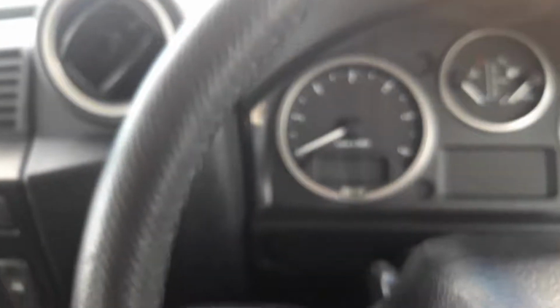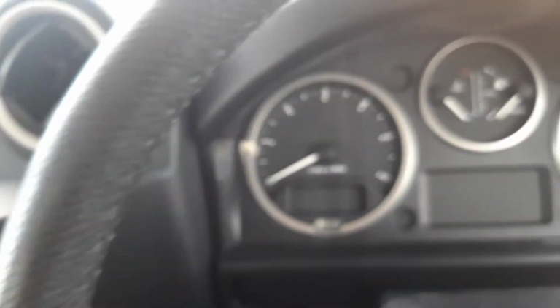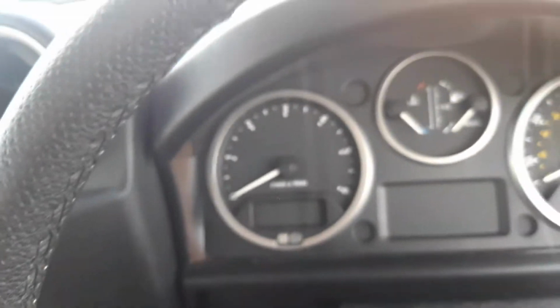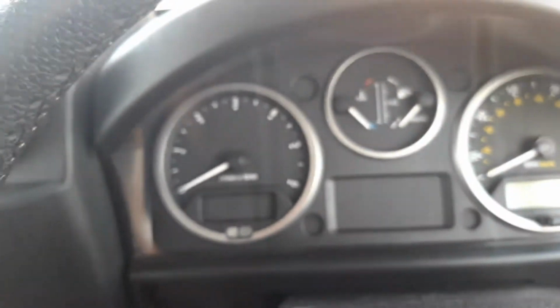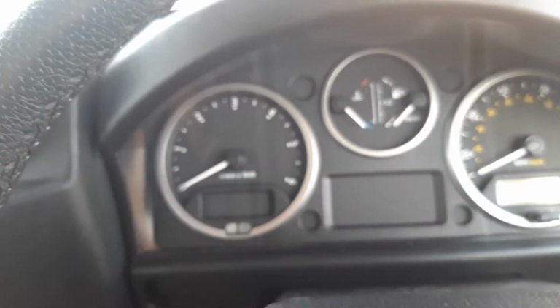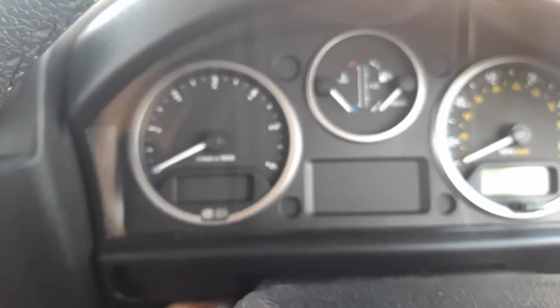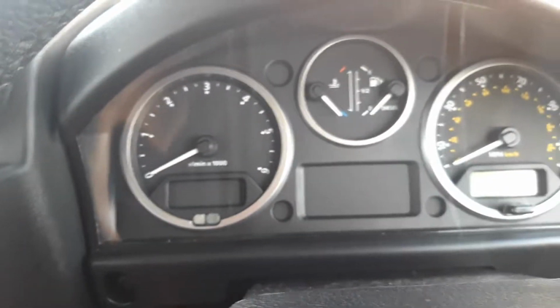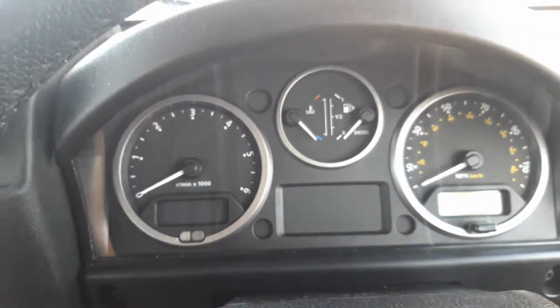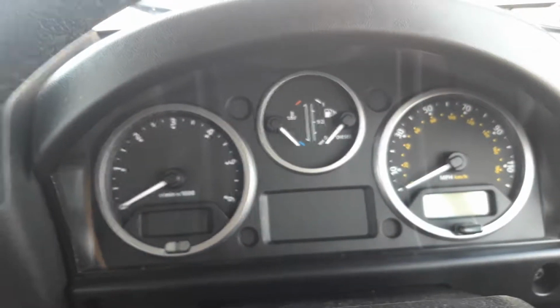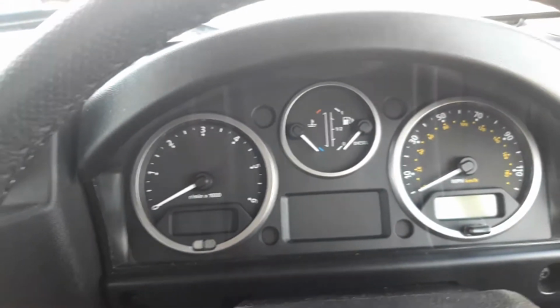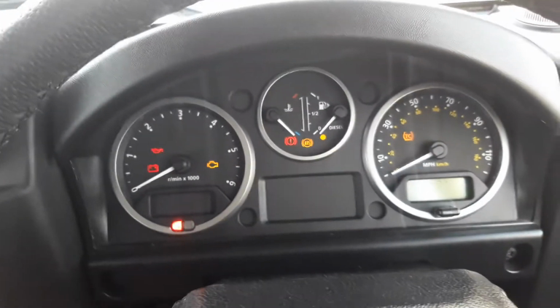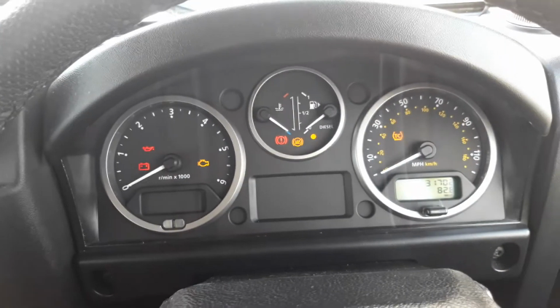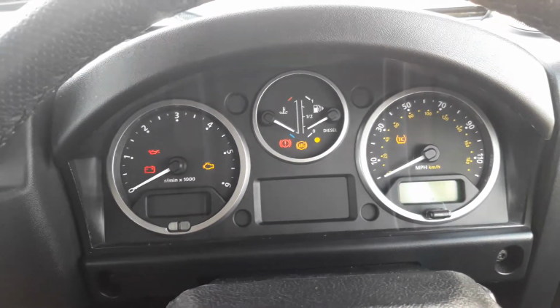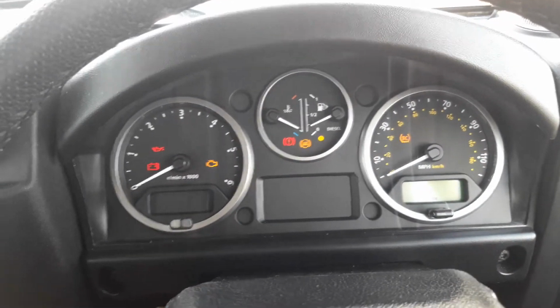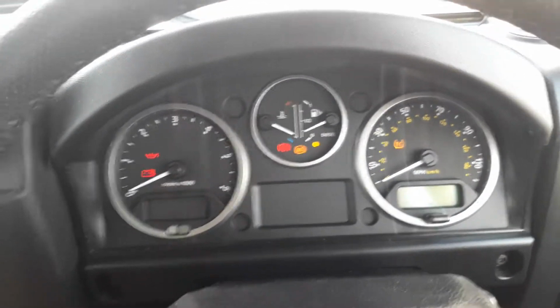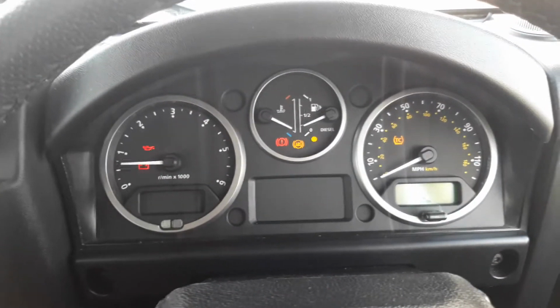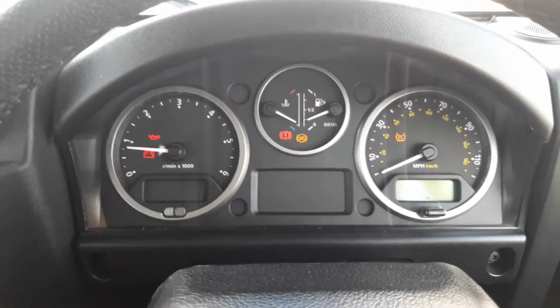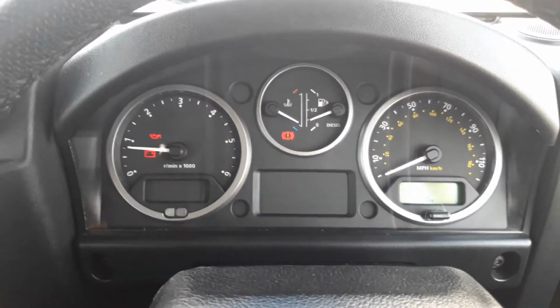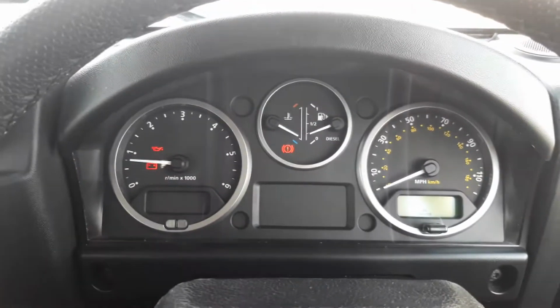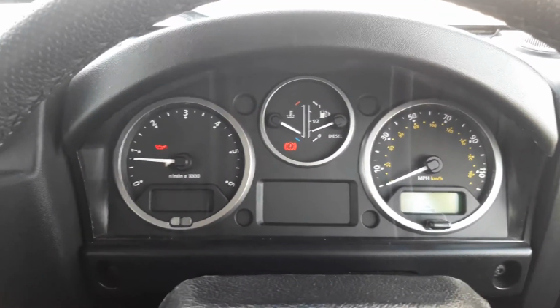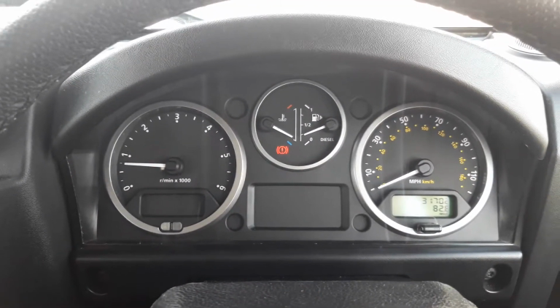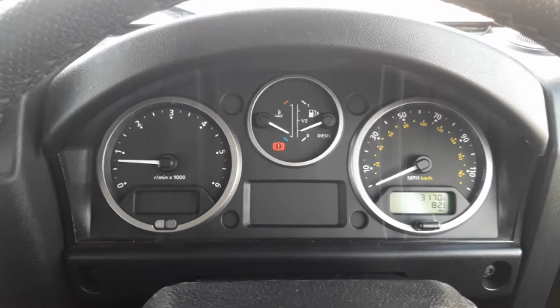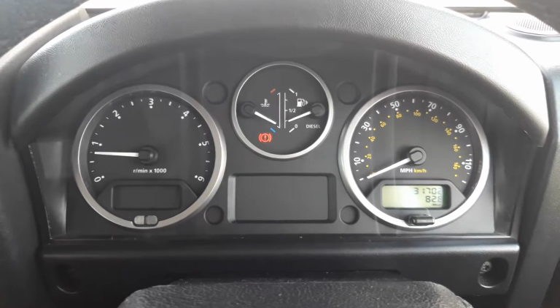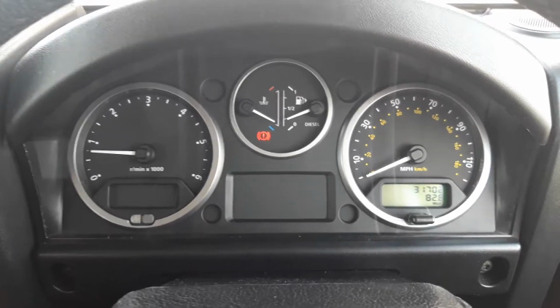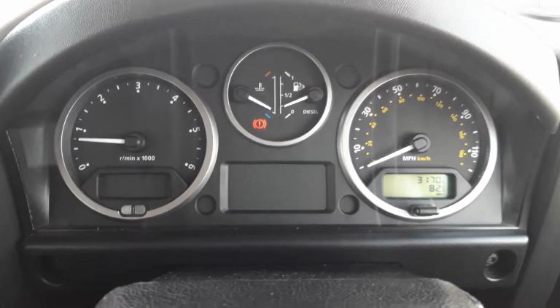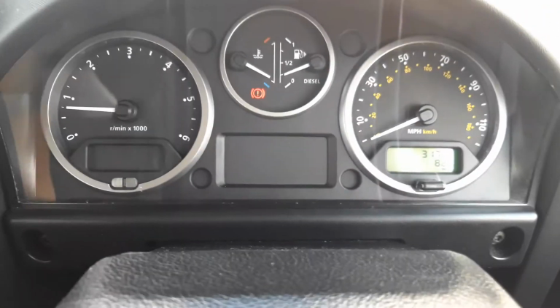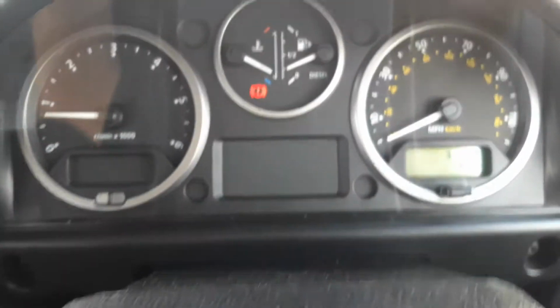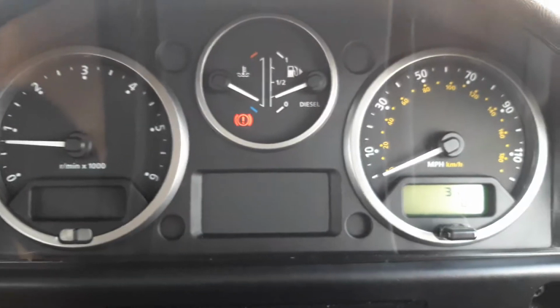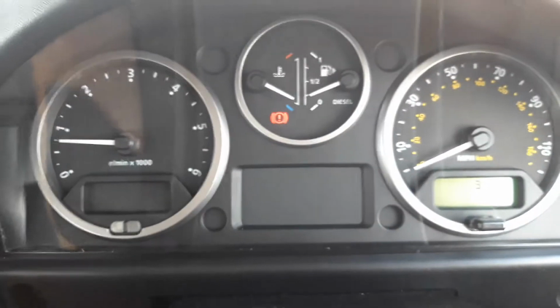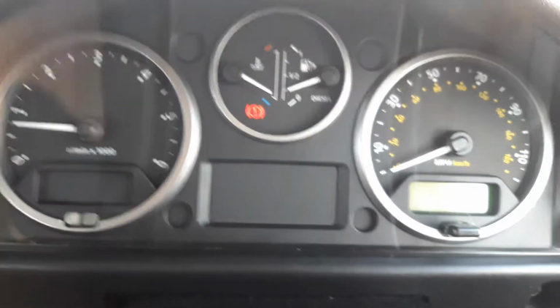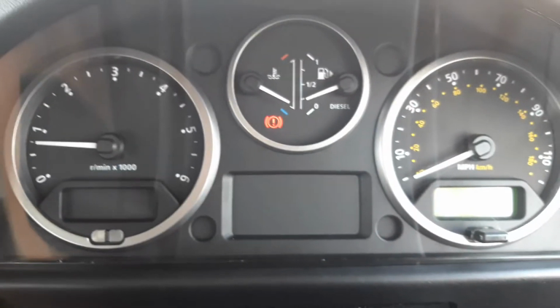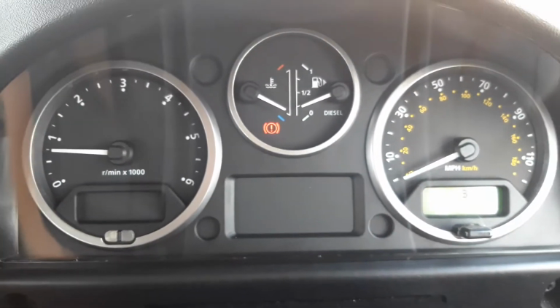I'll just start the car for a moment. As you can see, there are no warning lights at all apart from the handbrake light, which I'll just release for you now.